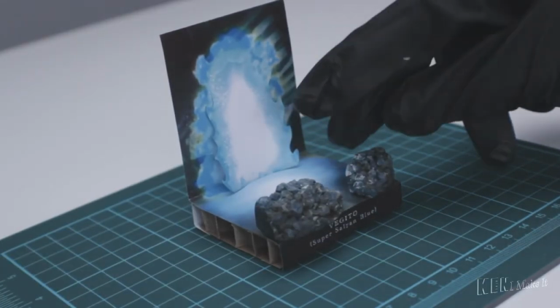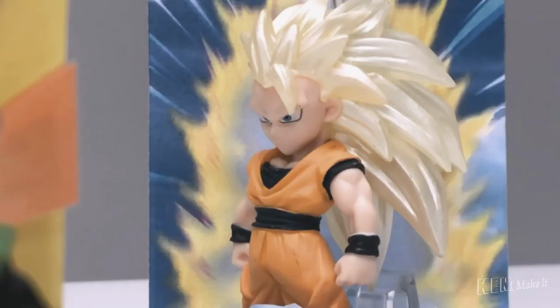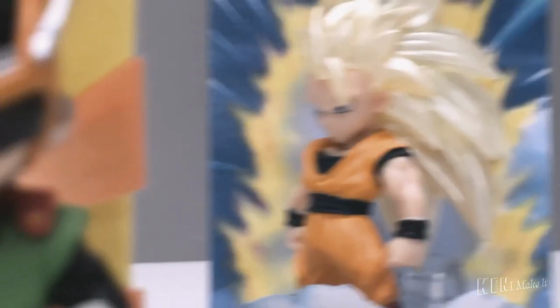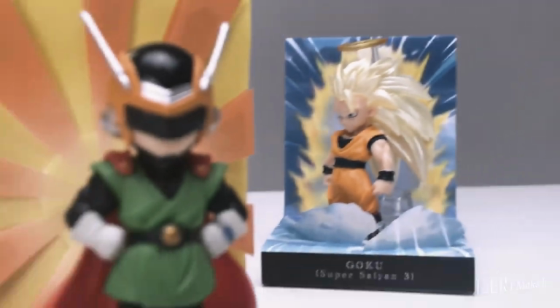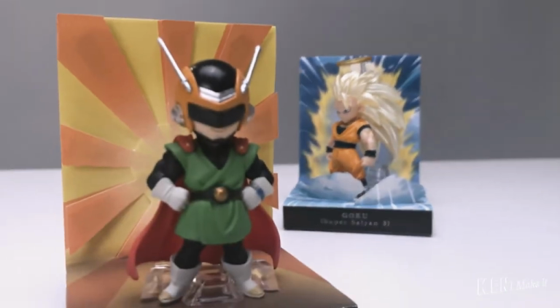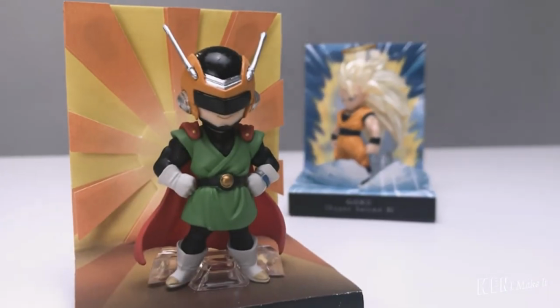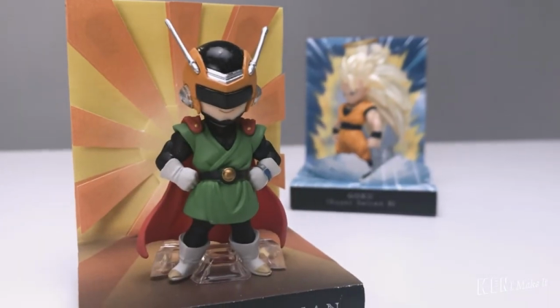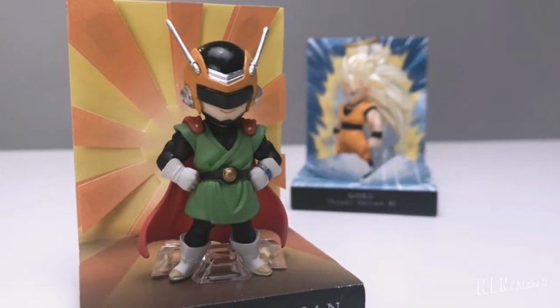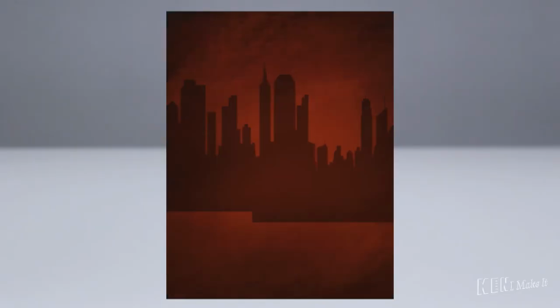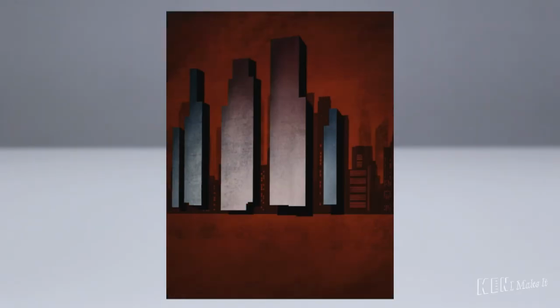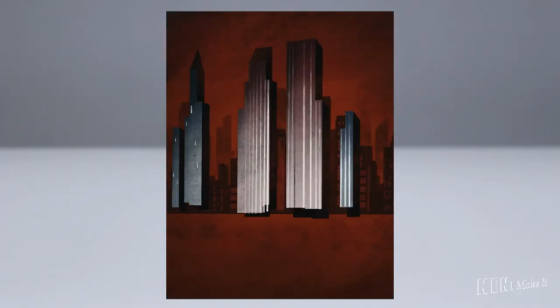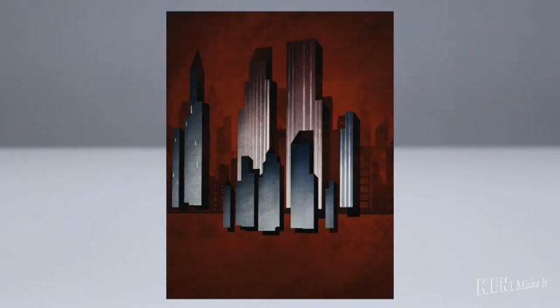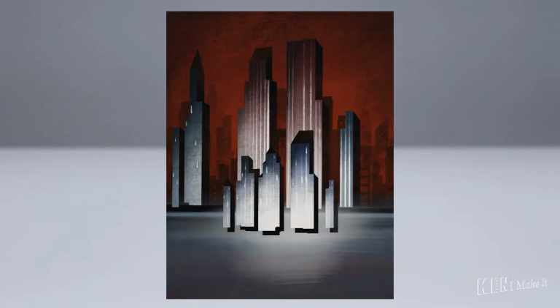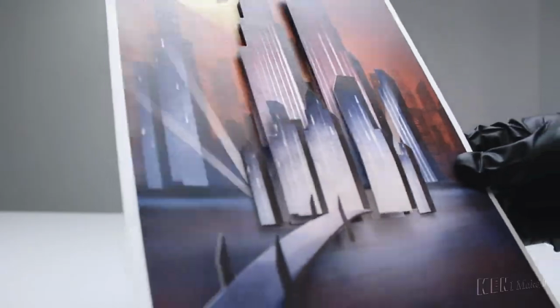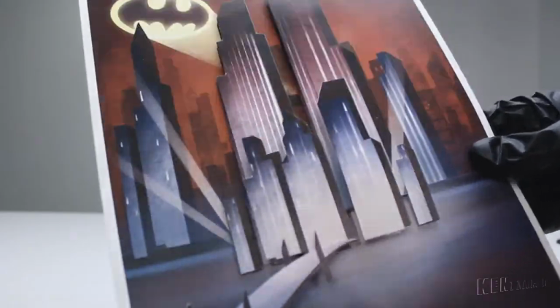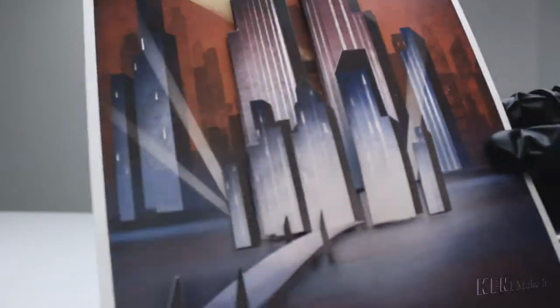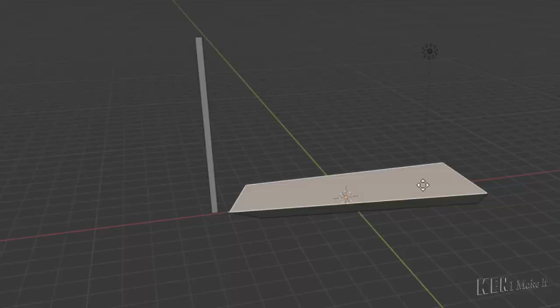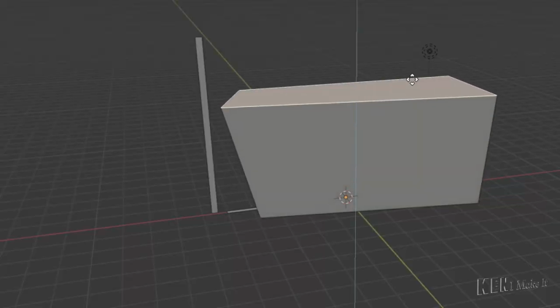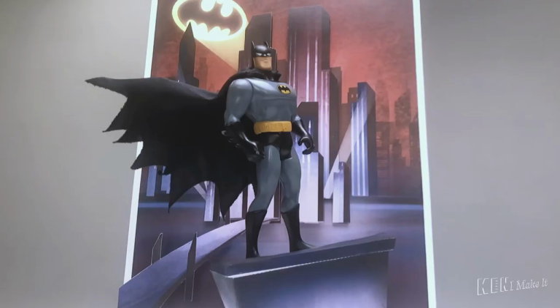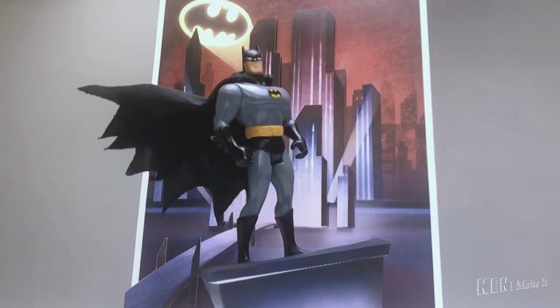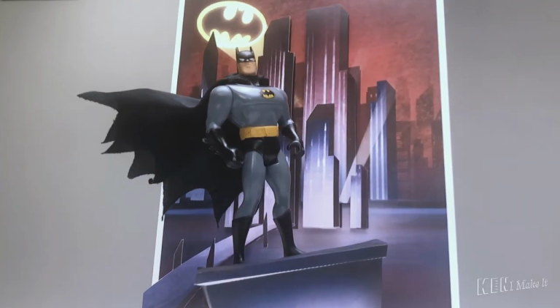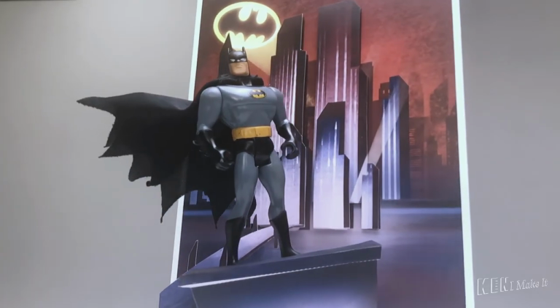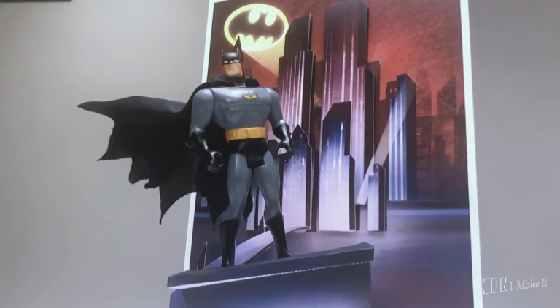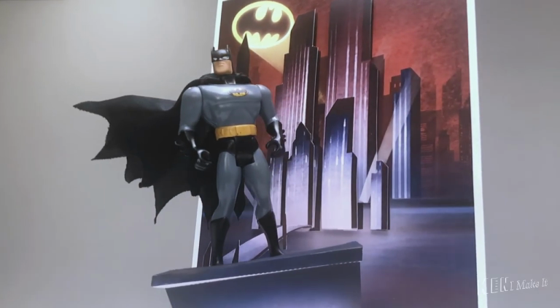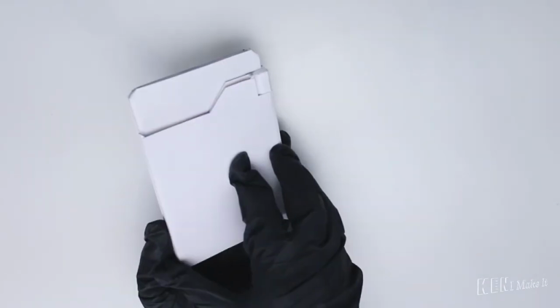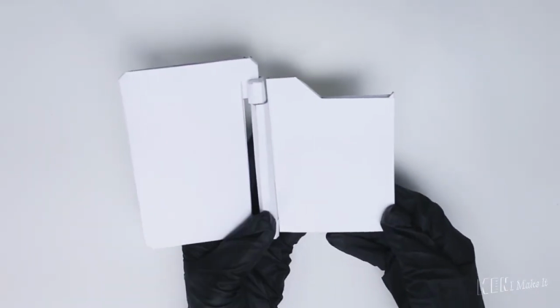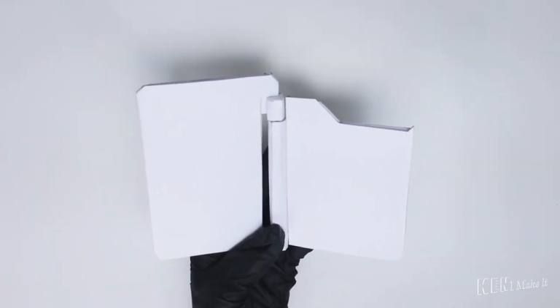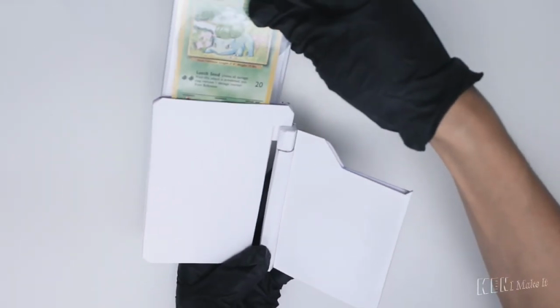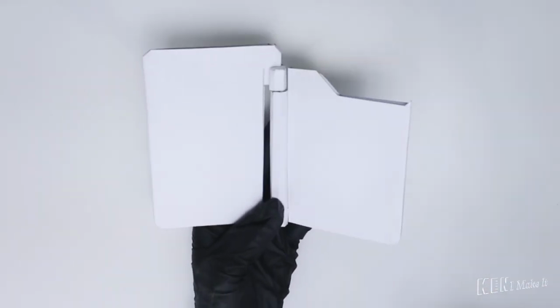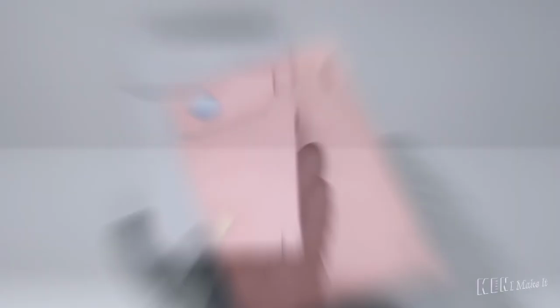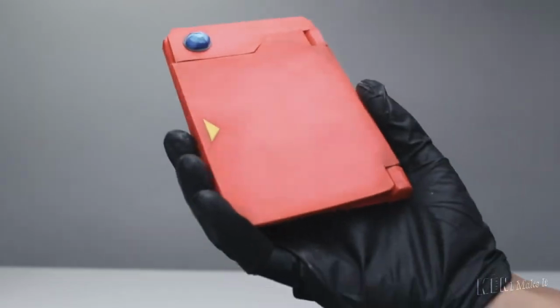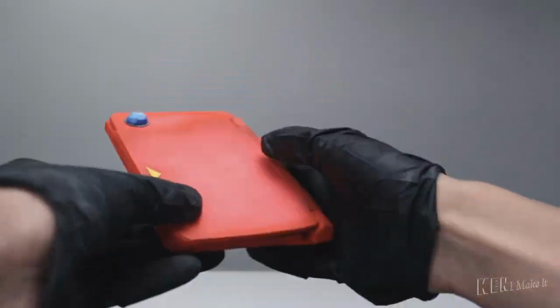From recreating iconic scenes for my favorite characters, to making dioramas for my figures, to making cool functional gadgets out of everyday material, etc.